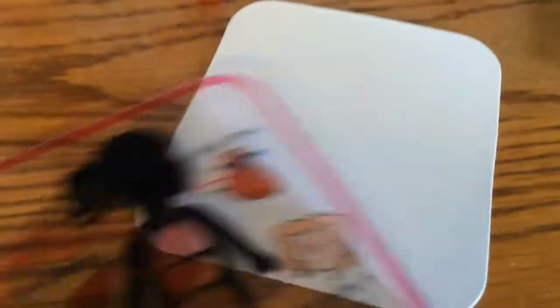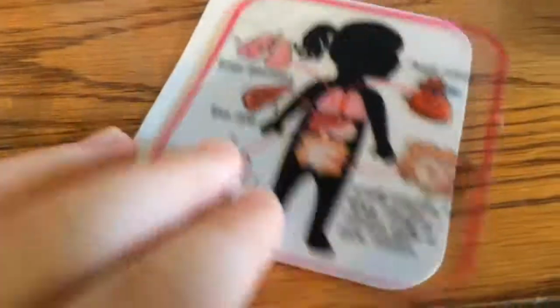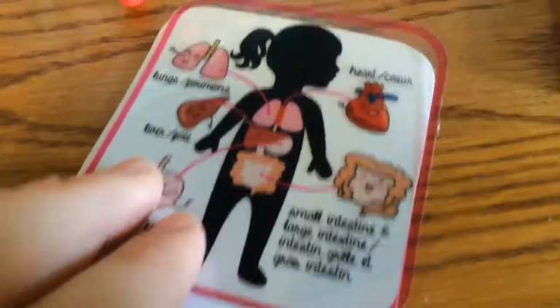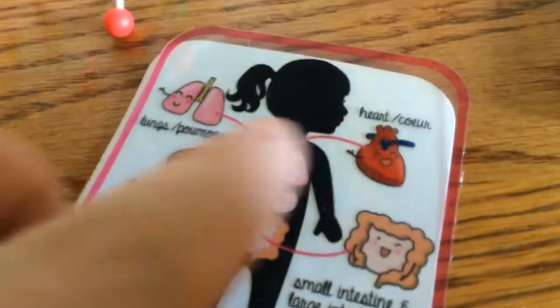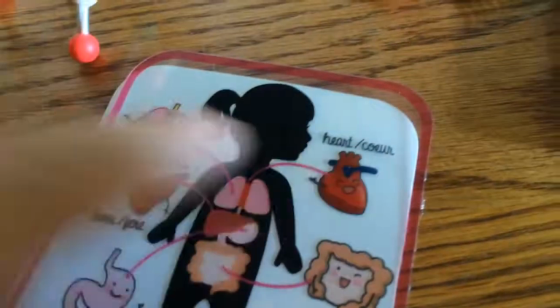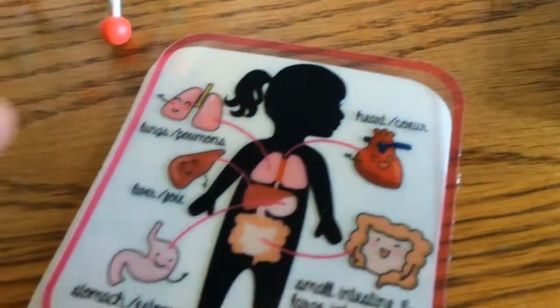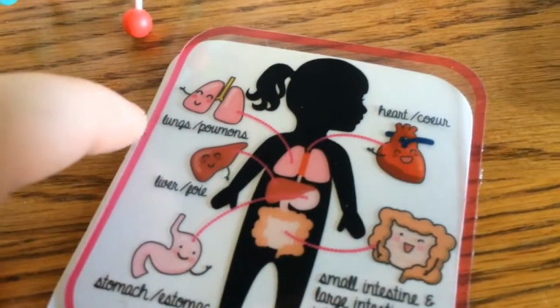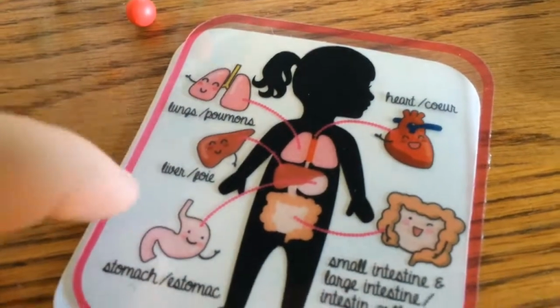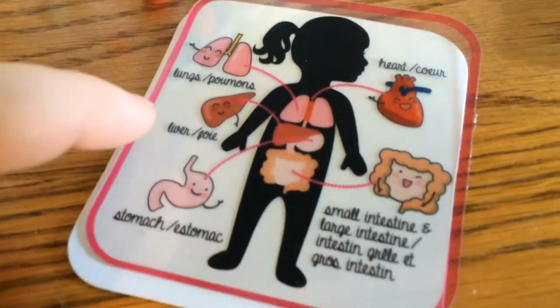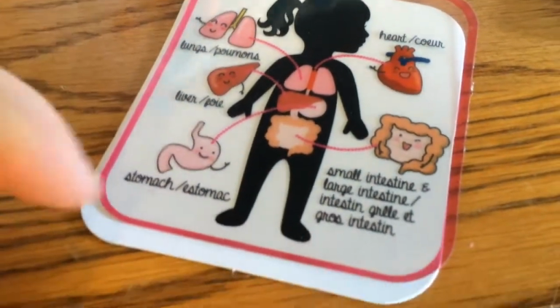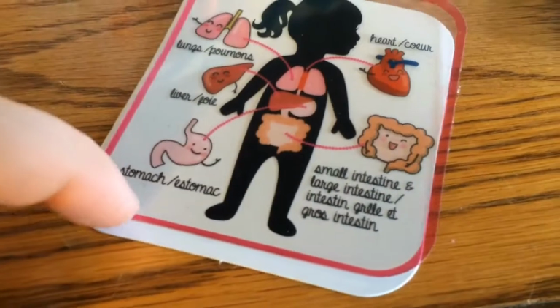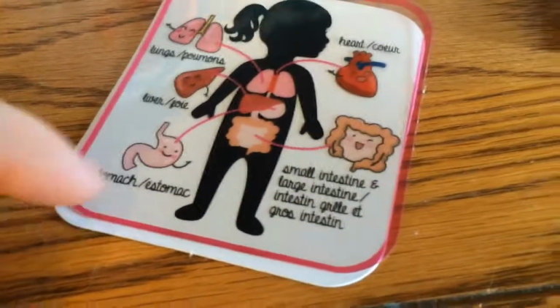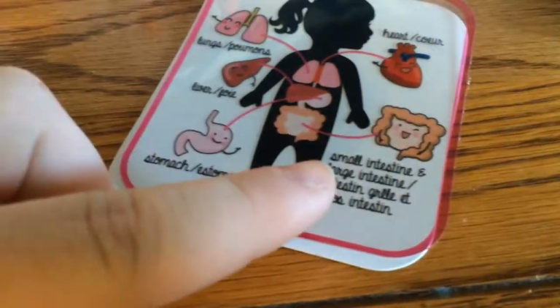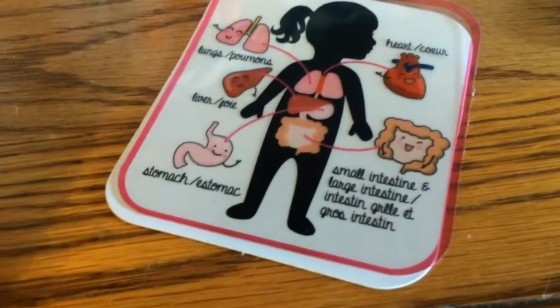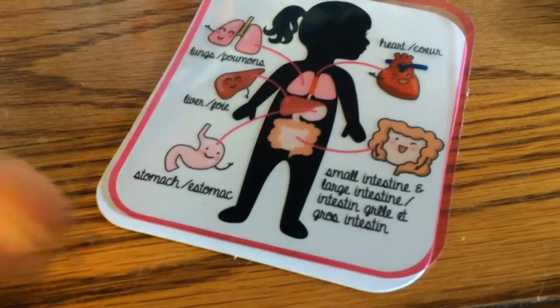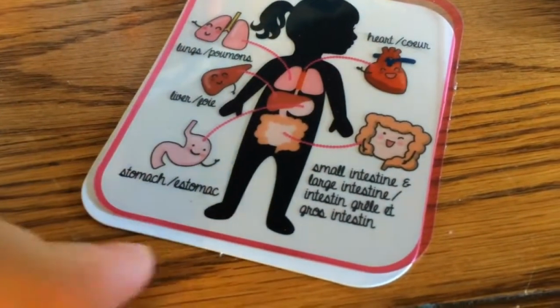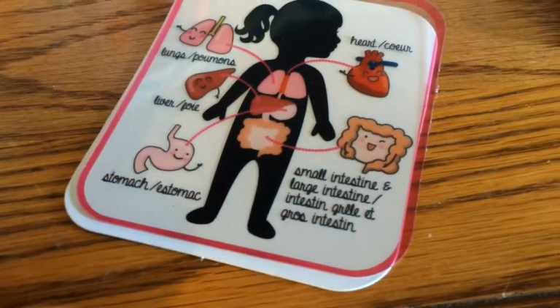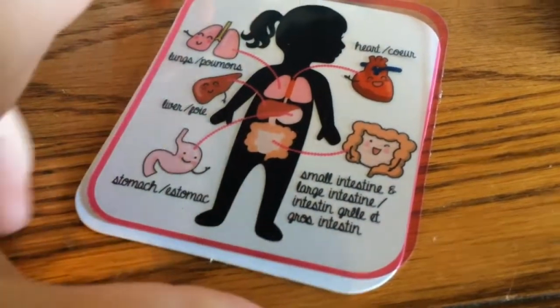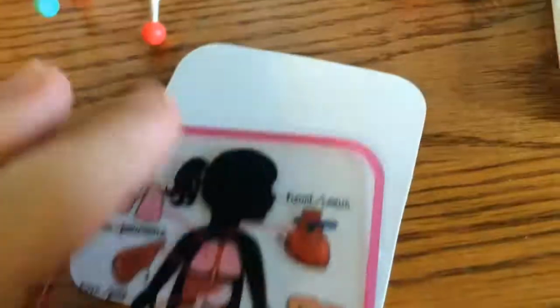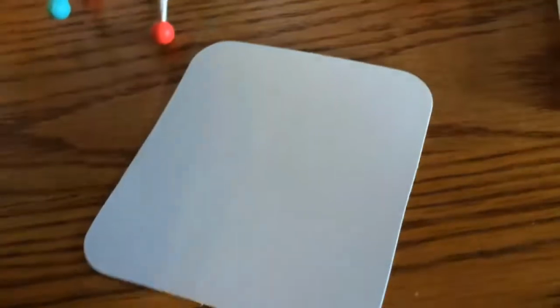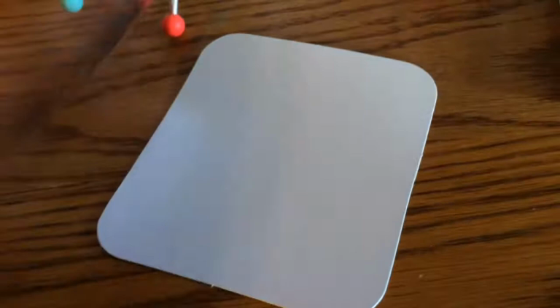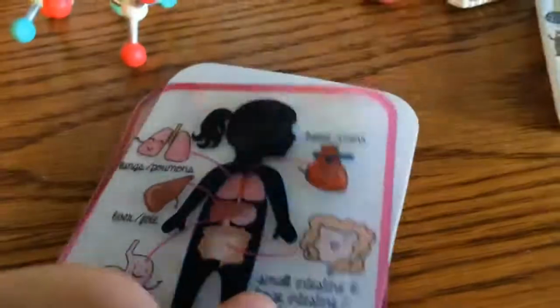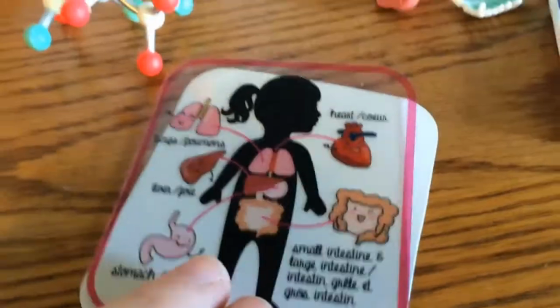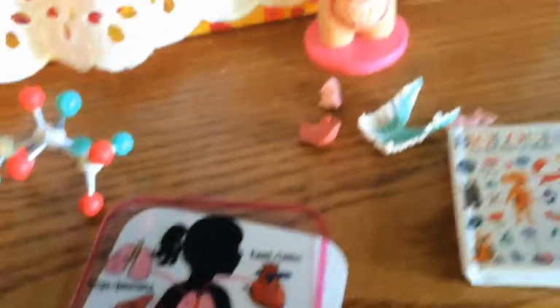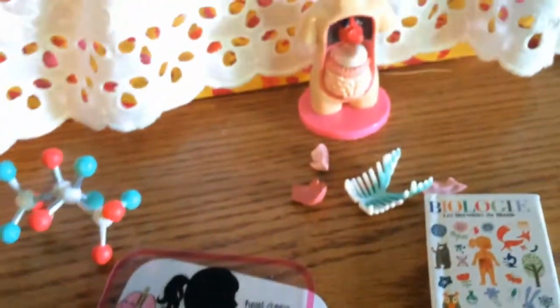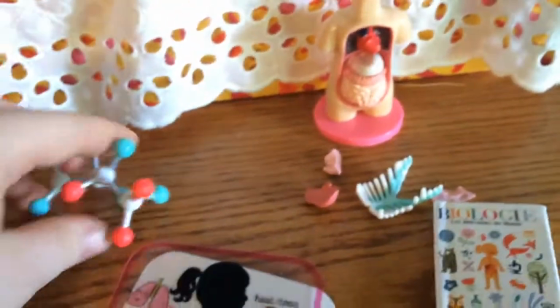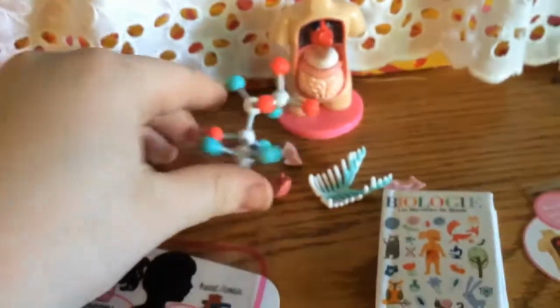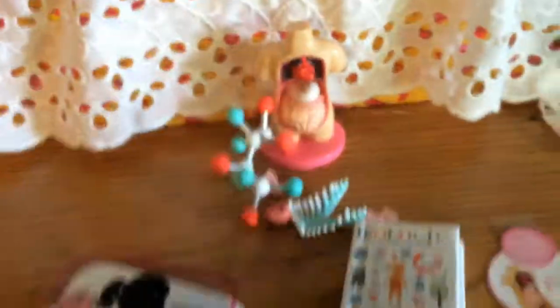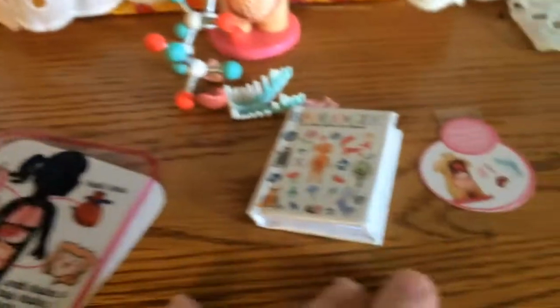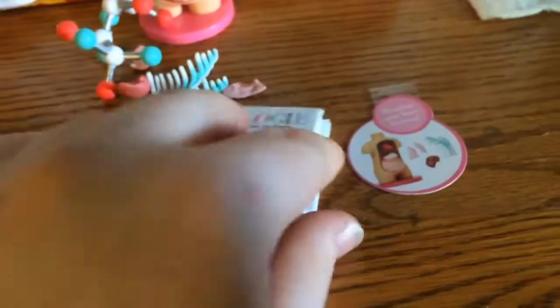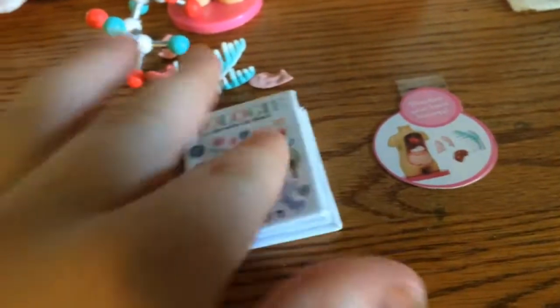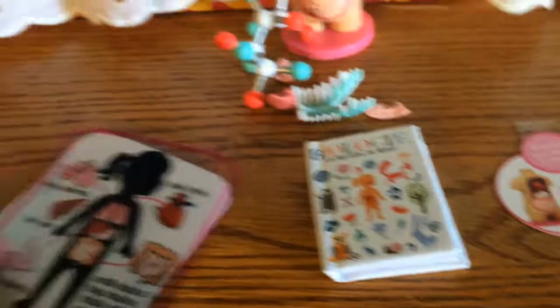The poster has the heart, the lungs, the liver, the stomach, and then the small intestines and the large intestines. It's a really cool poster to put up in the school room. So that's what this little R-Generation set comes with.